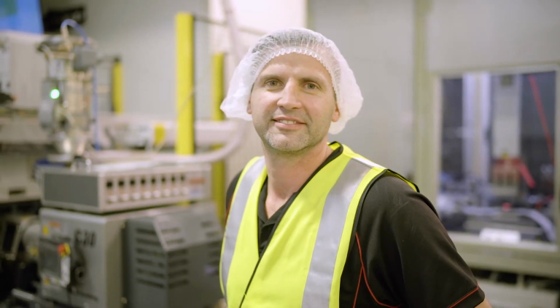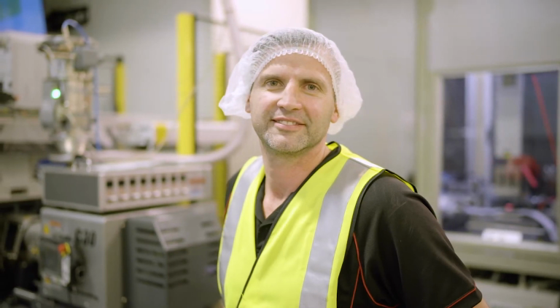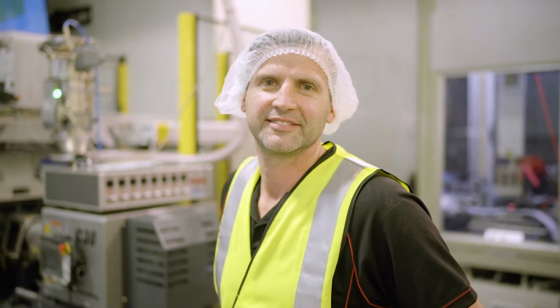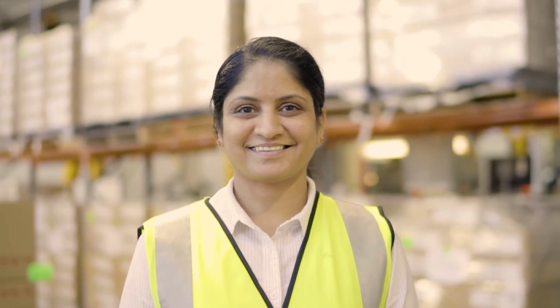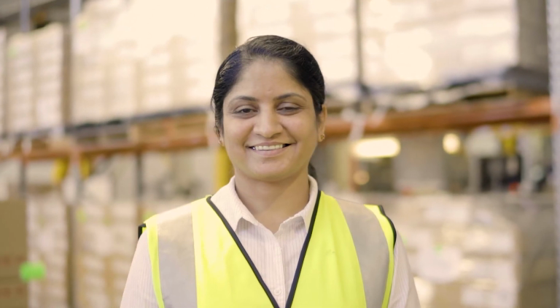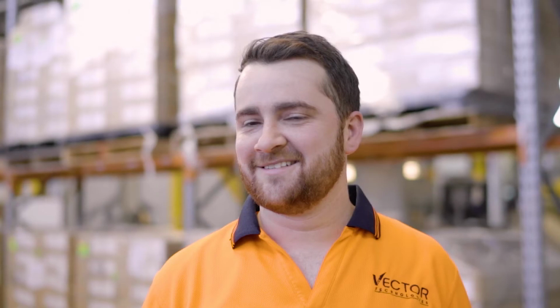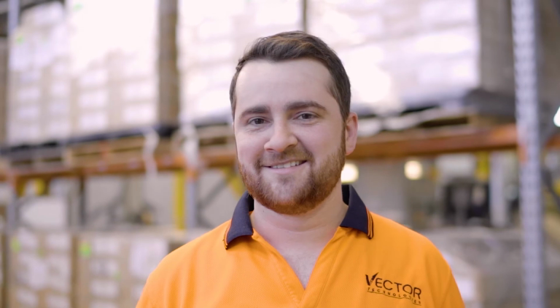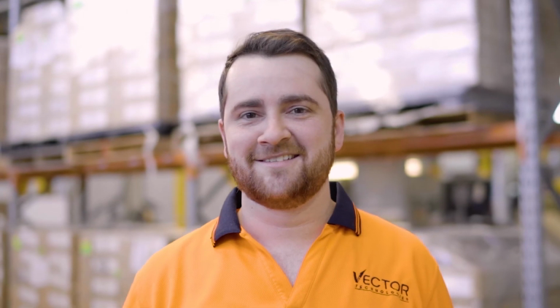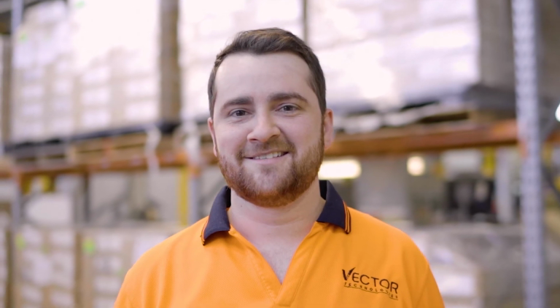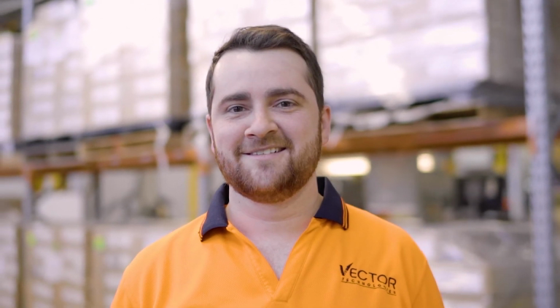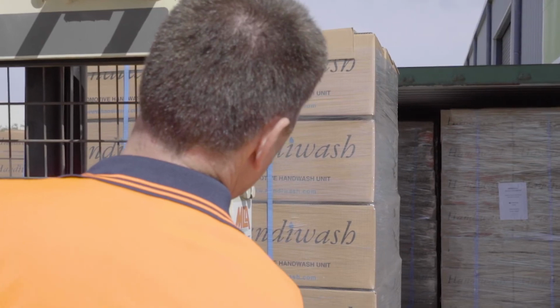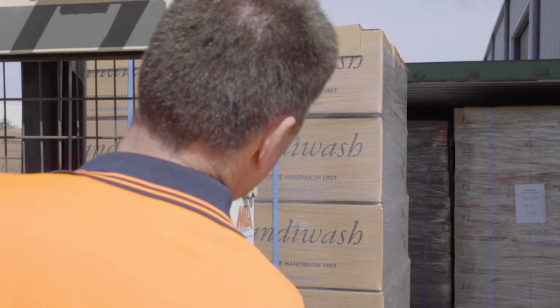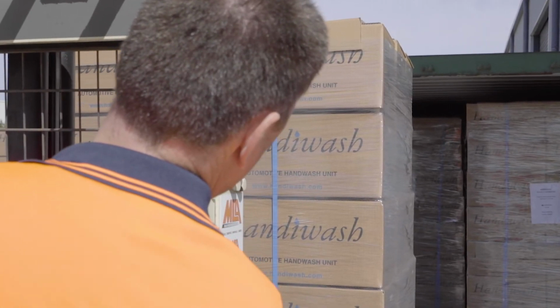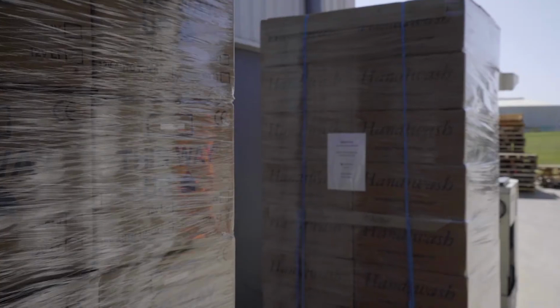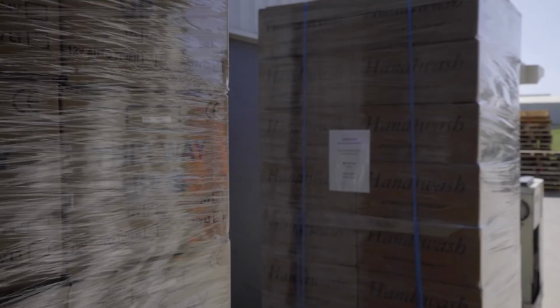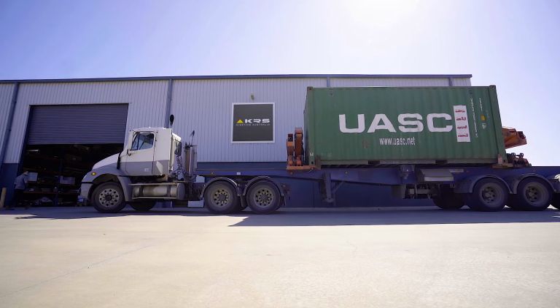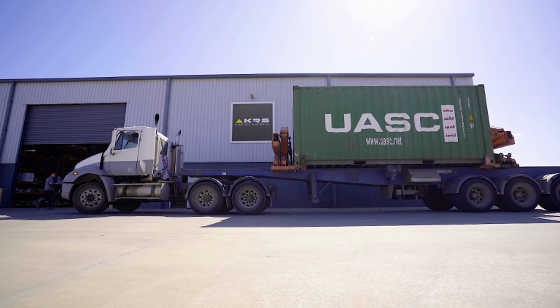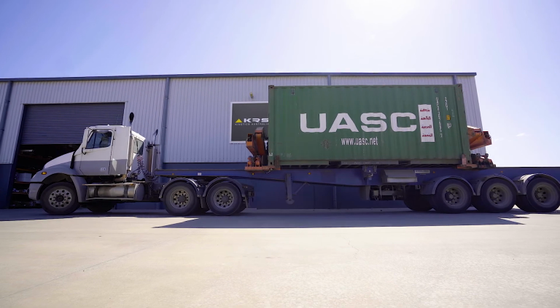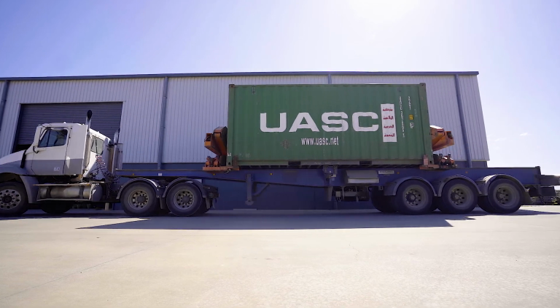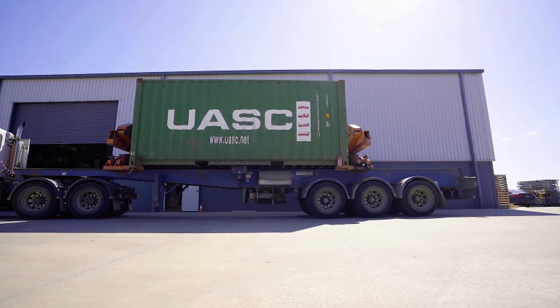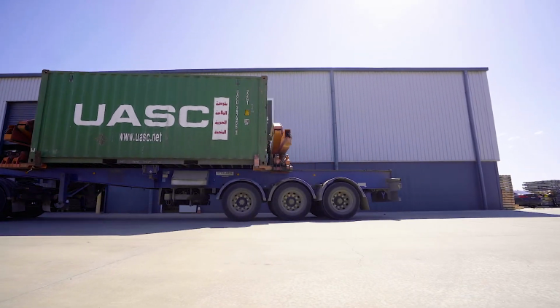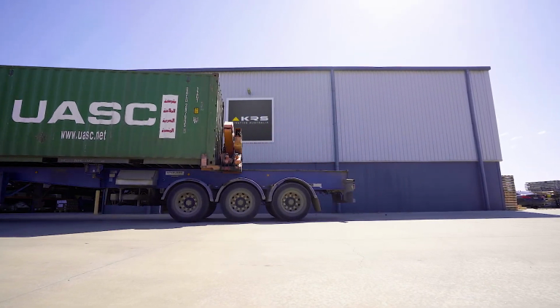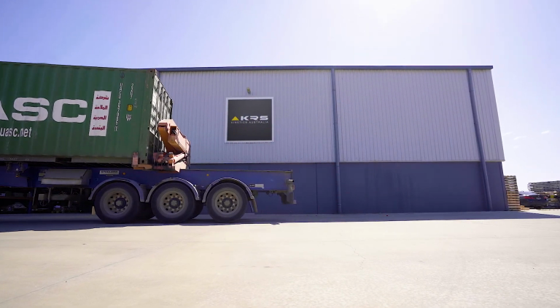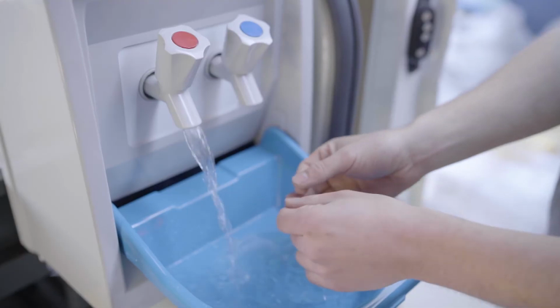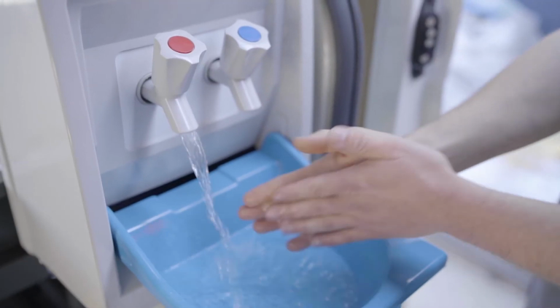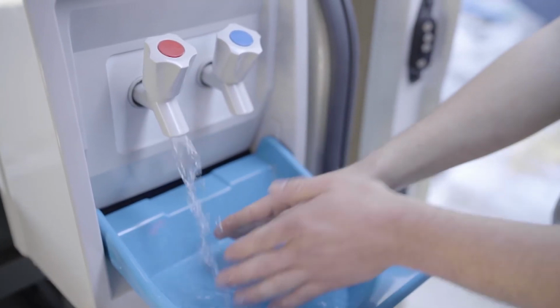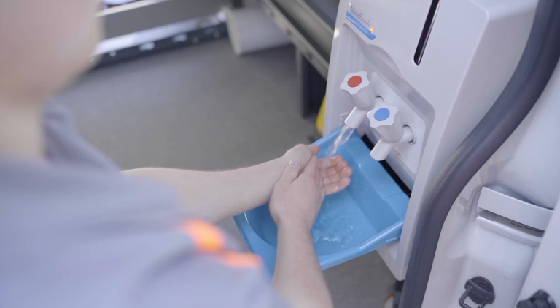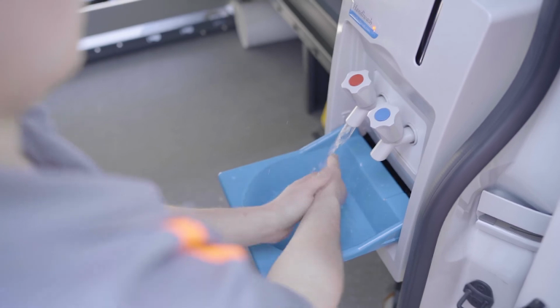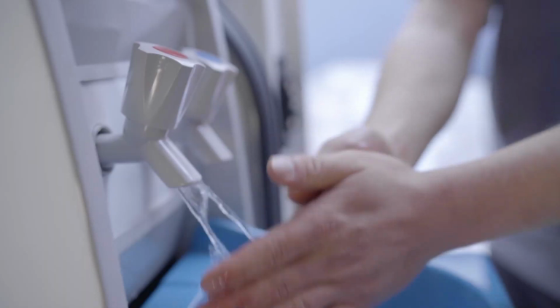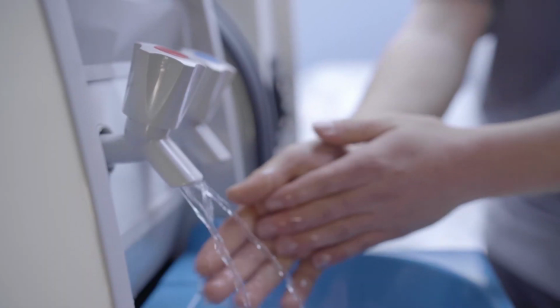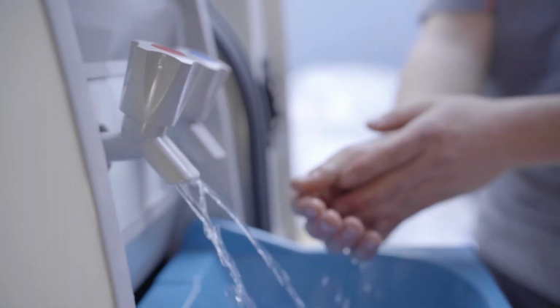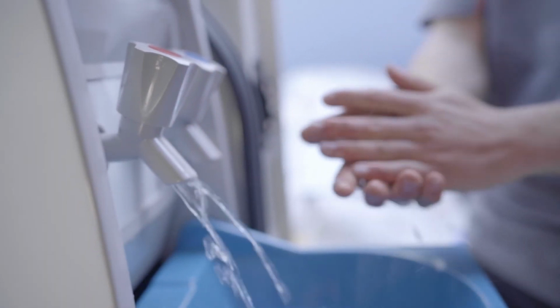Regular handwashing throughout the day can save employees from infections, taking sick days and spreading illness throughout the company and community. Just one day saved and it's paid for itself. HandyWash — hygienic handwashing anywhere, anytime.